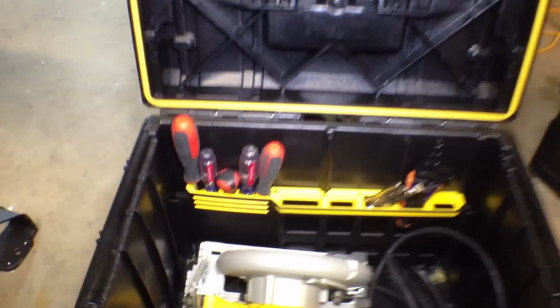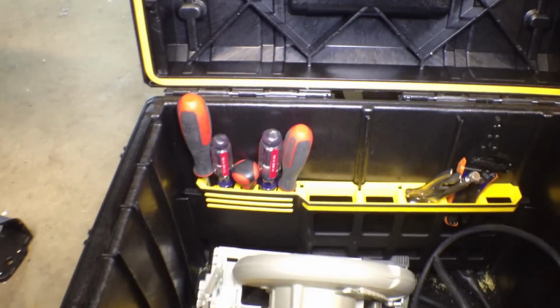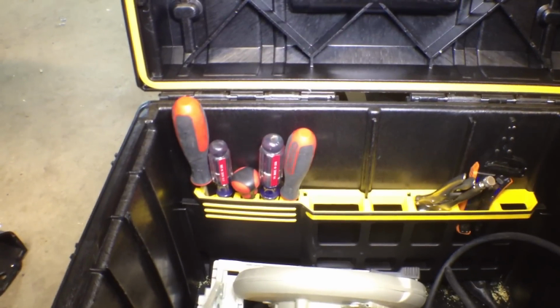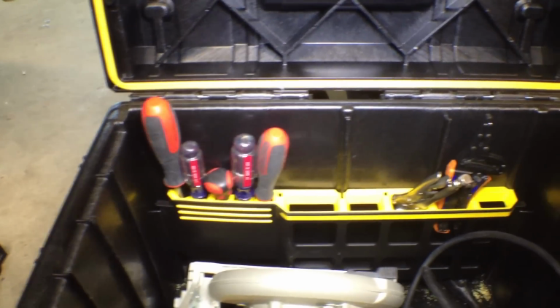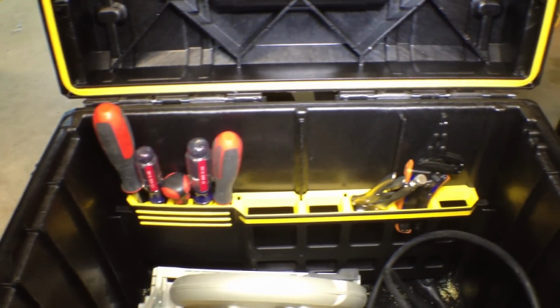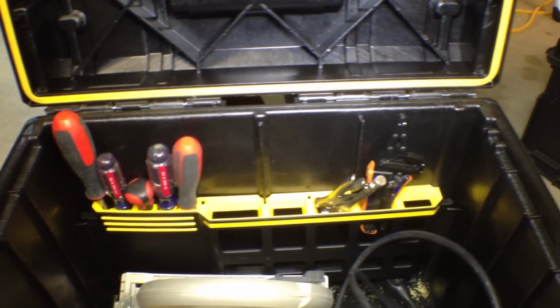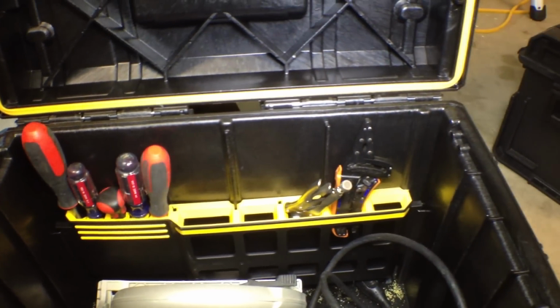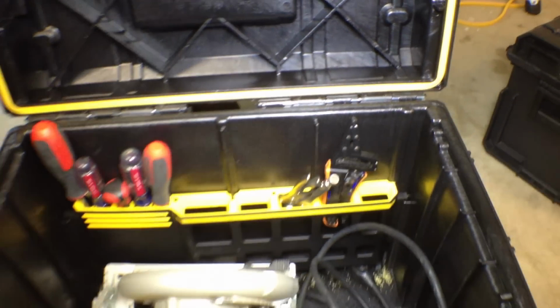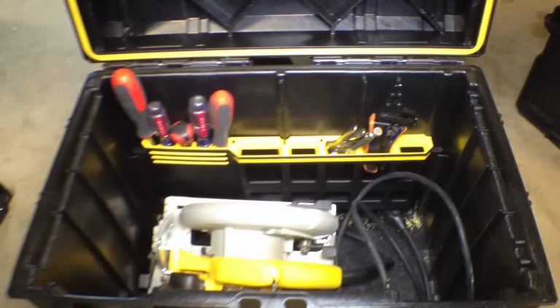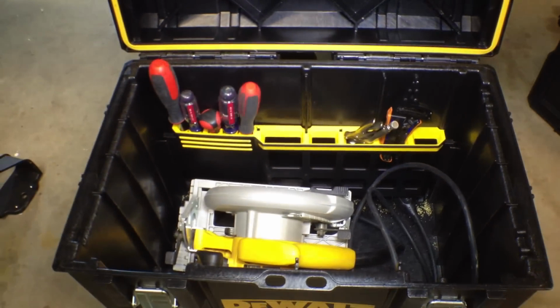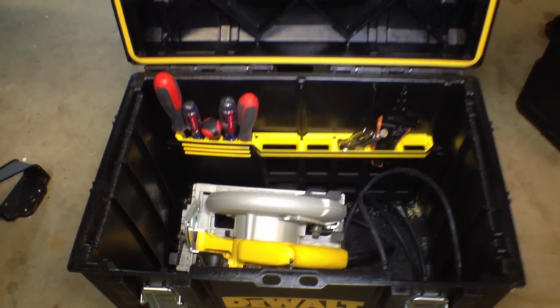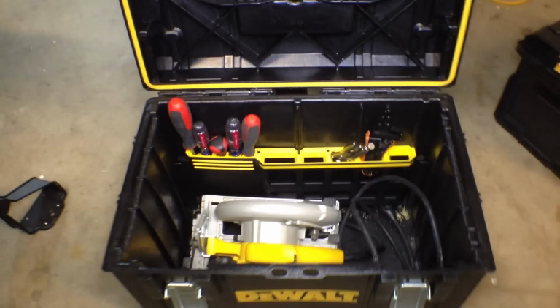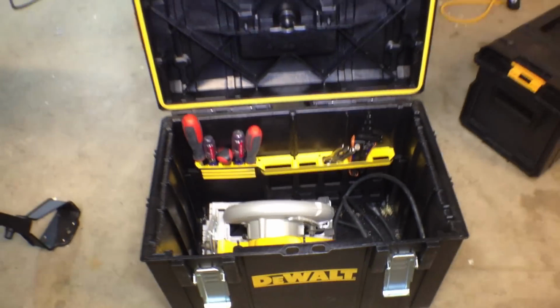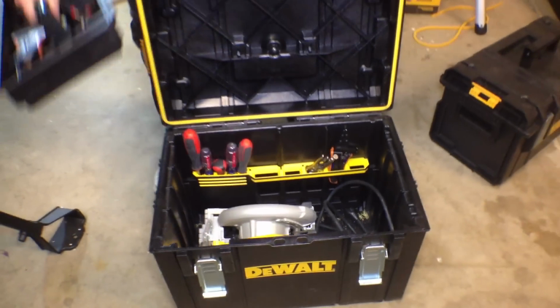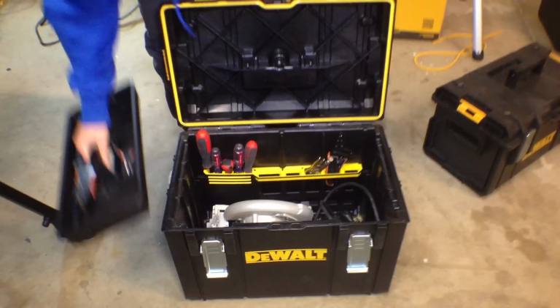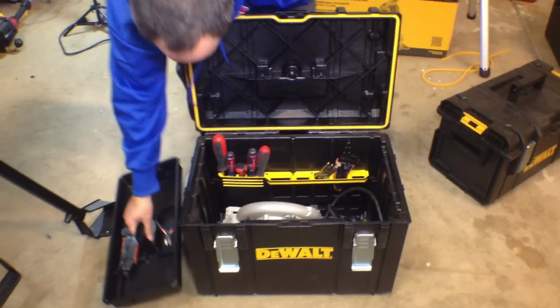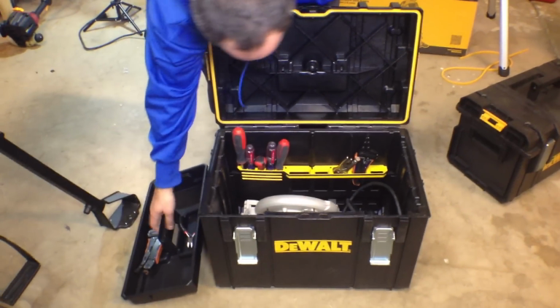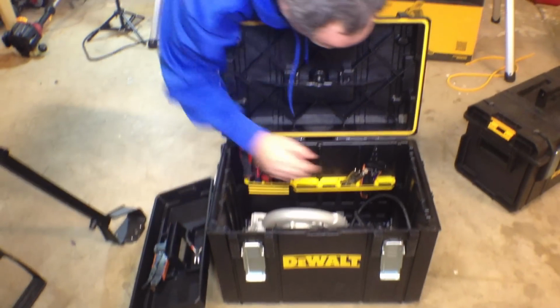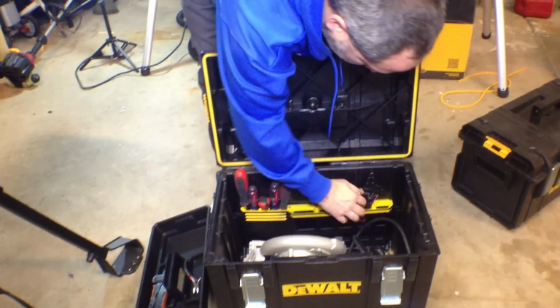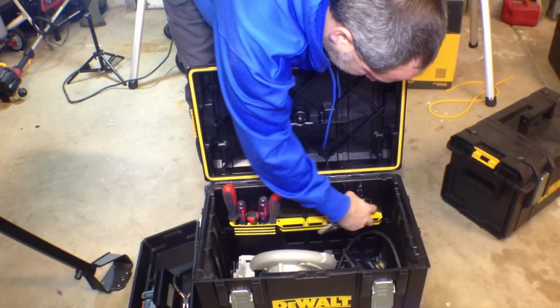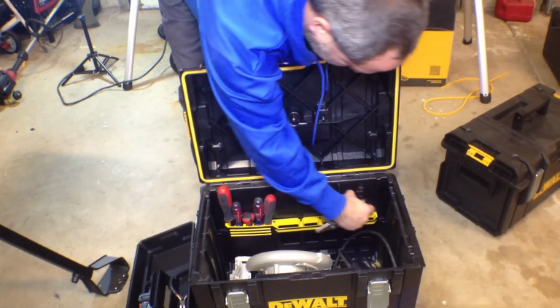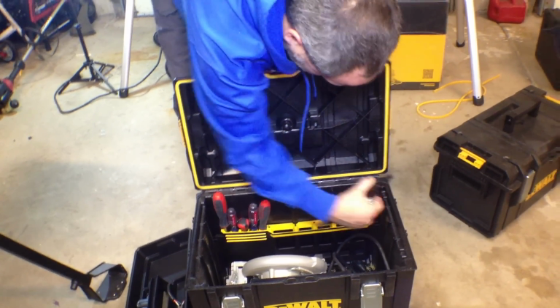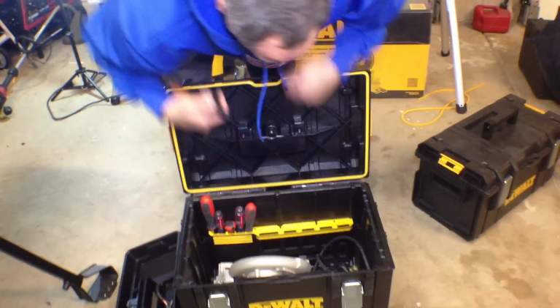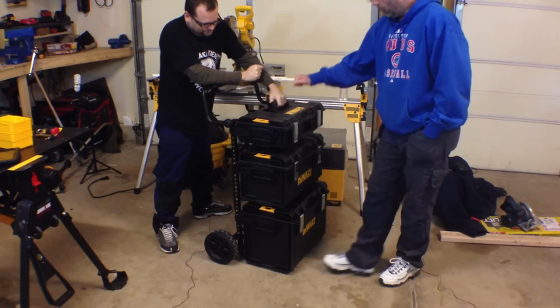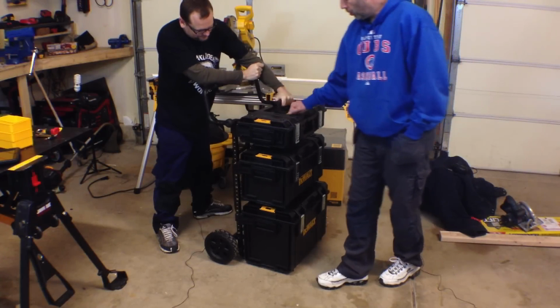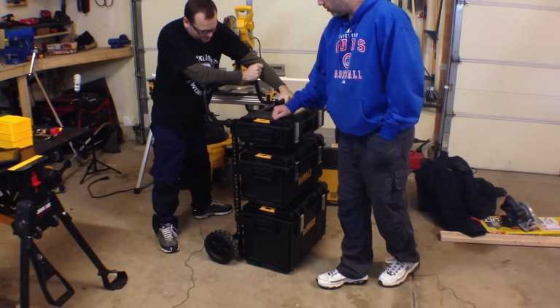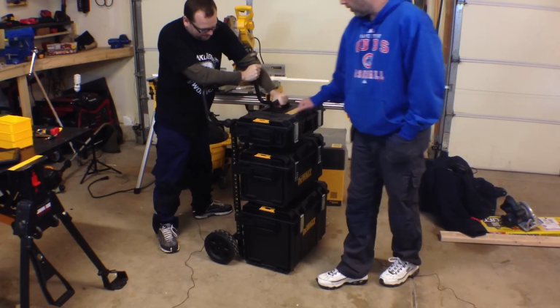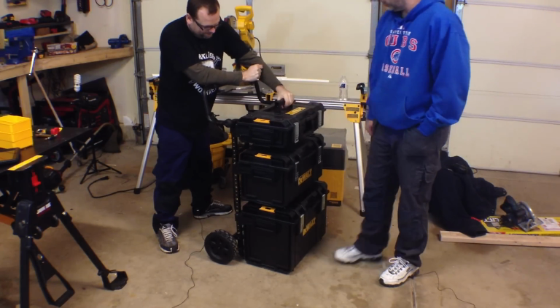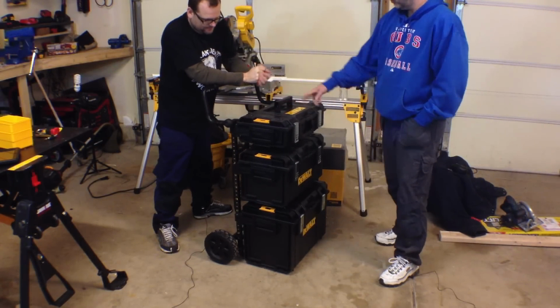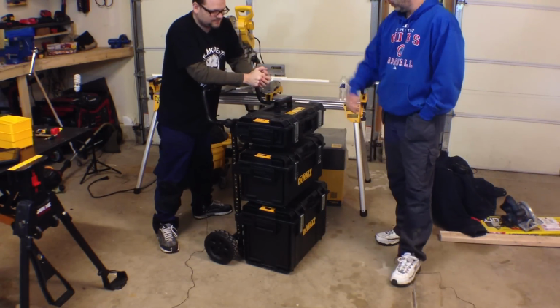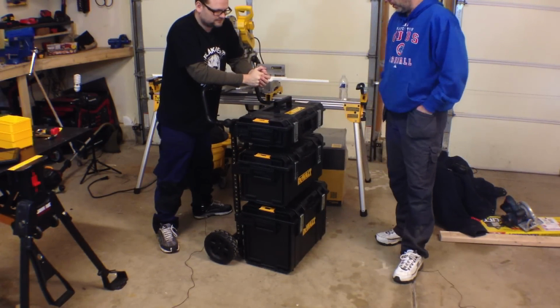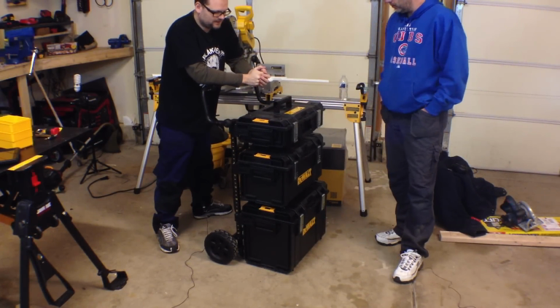Go ahead and check out toolsinaction.com. Don't forget to check out DeWaltOwnersGroup.com — big things are going to be happening. These are actually cool boxes, man. Check out the DeWalt Tough Box.